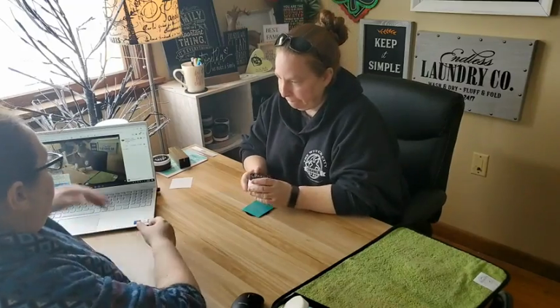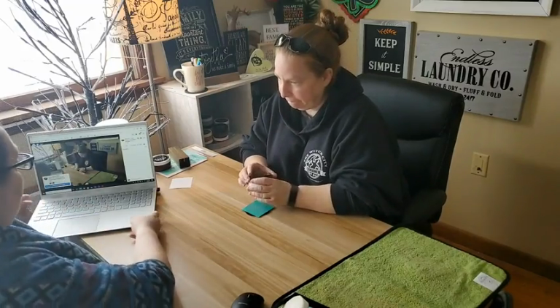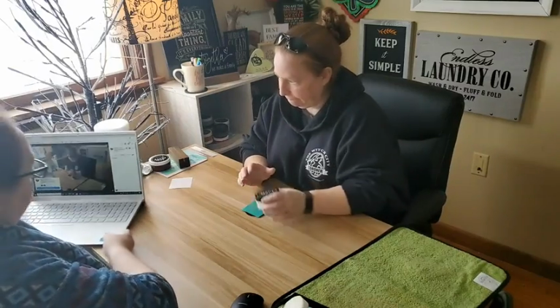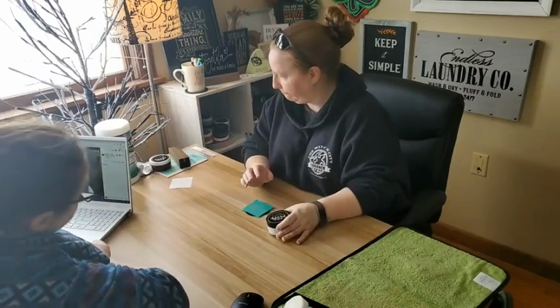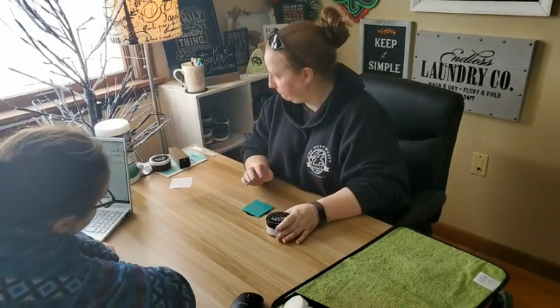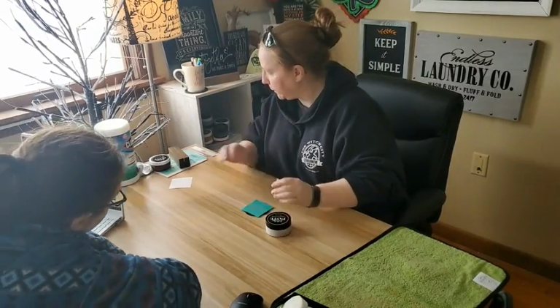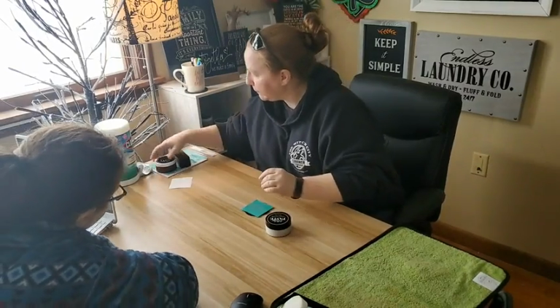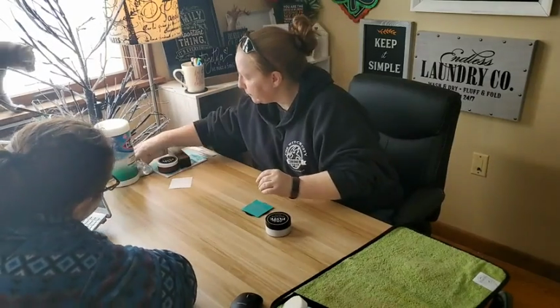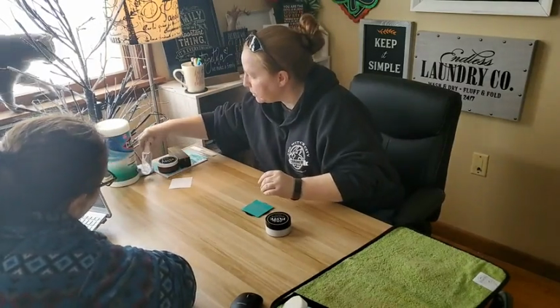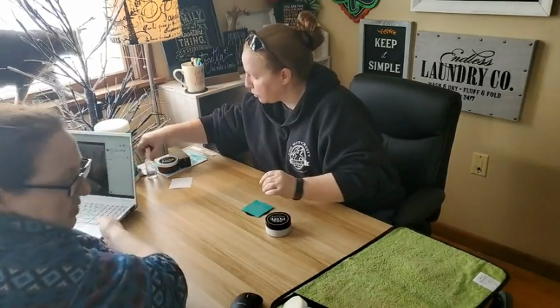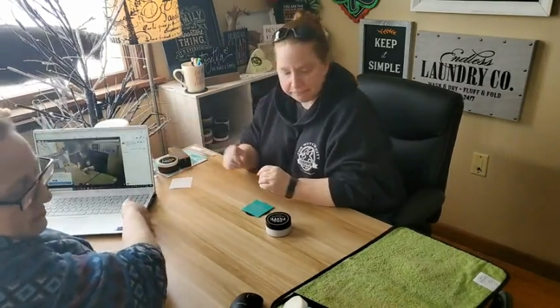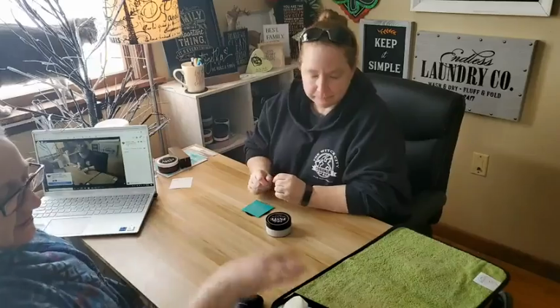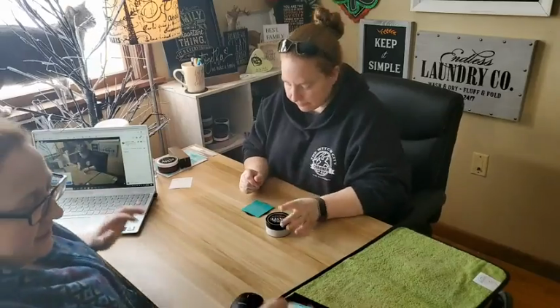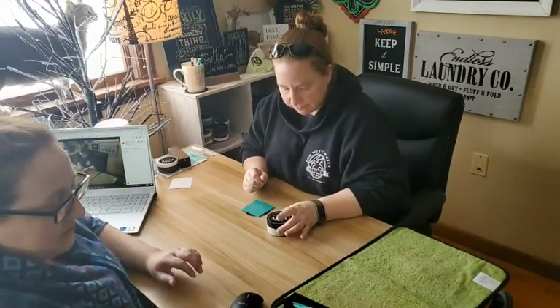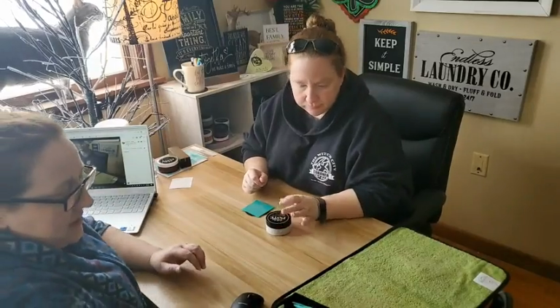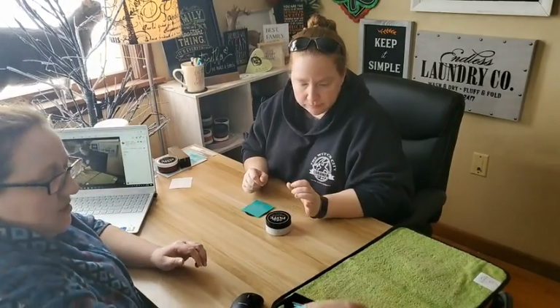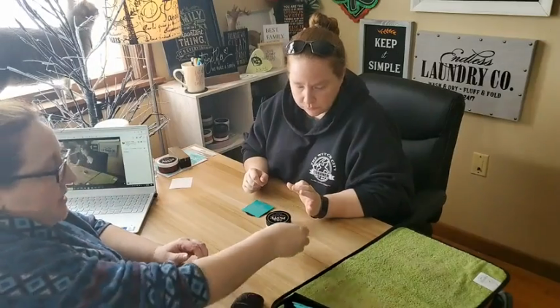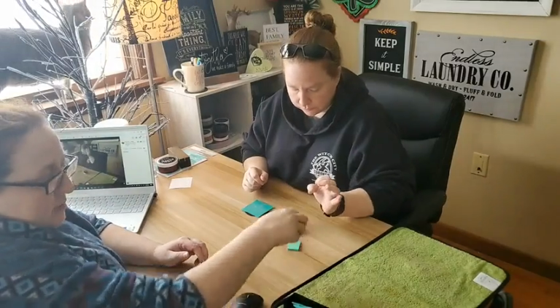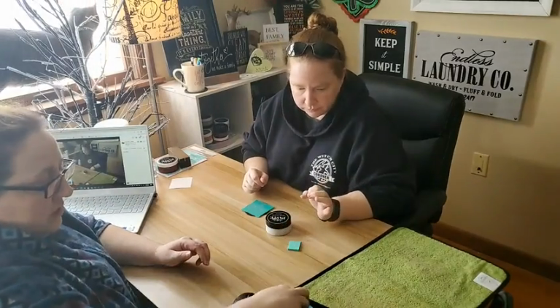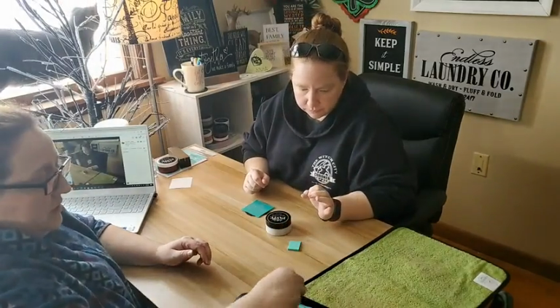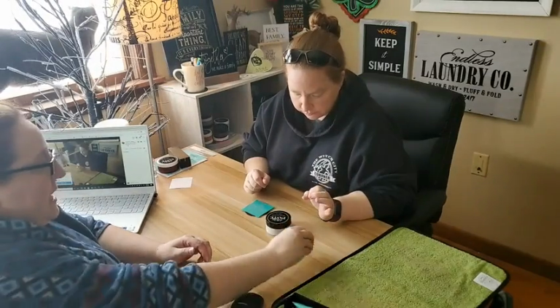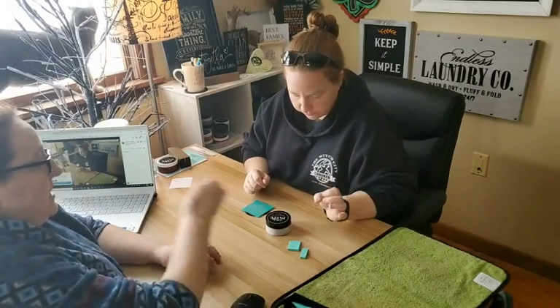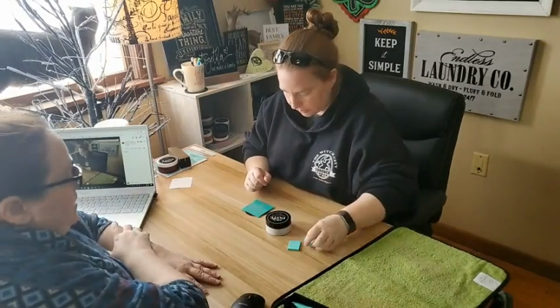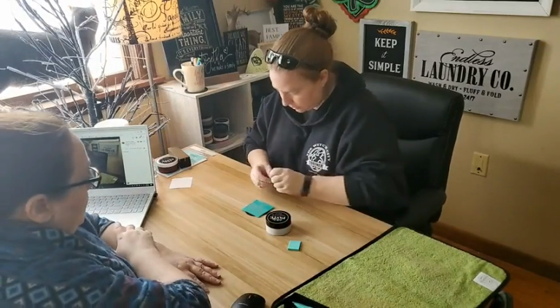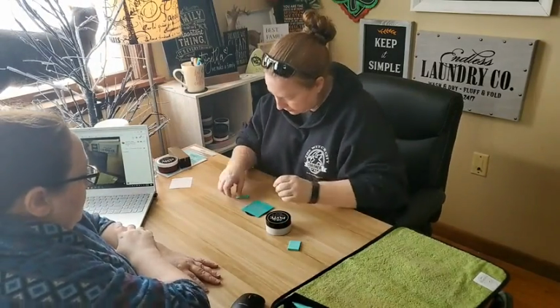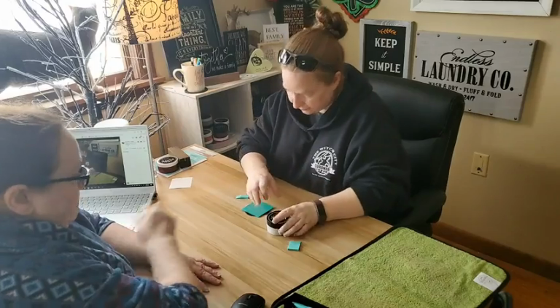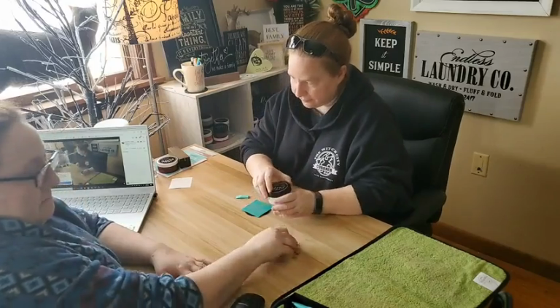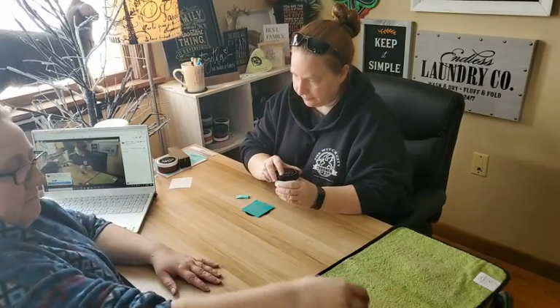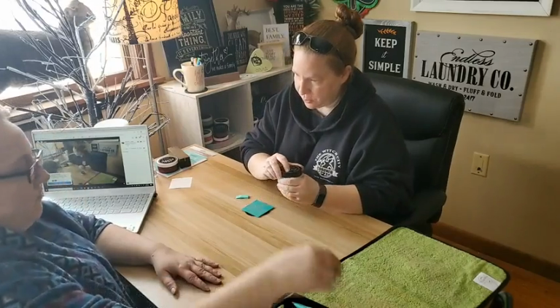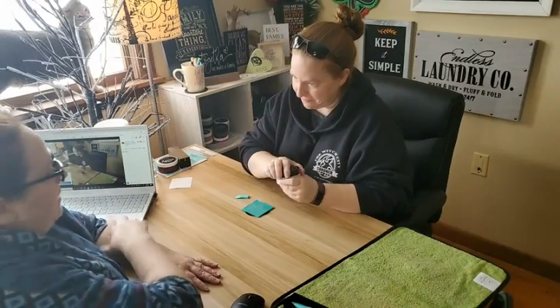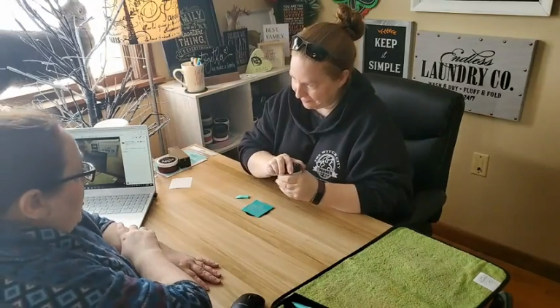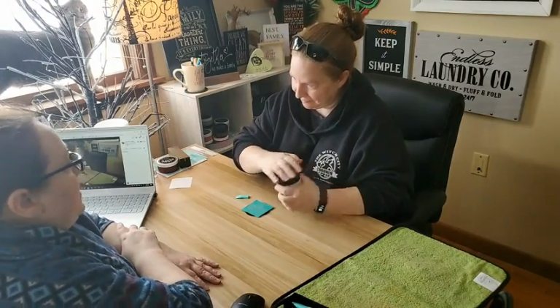Now you're going to take a squeegee from the tray. You can either go with the full squeegee or you can do the half squeegee — open it up.